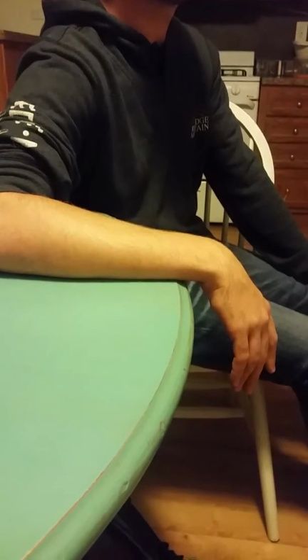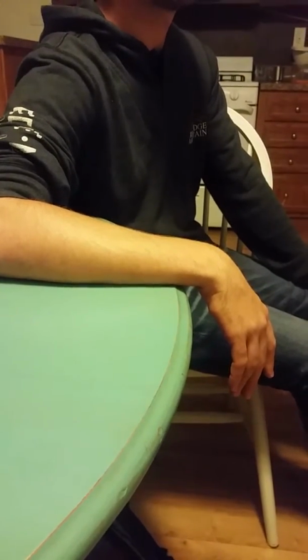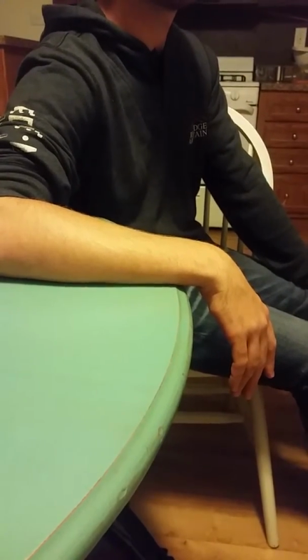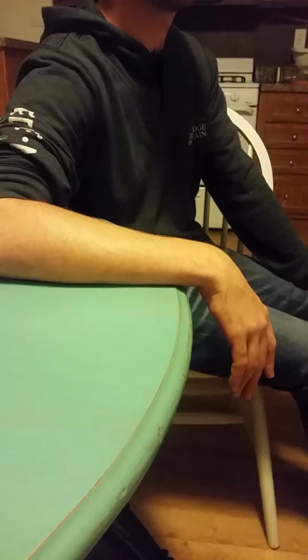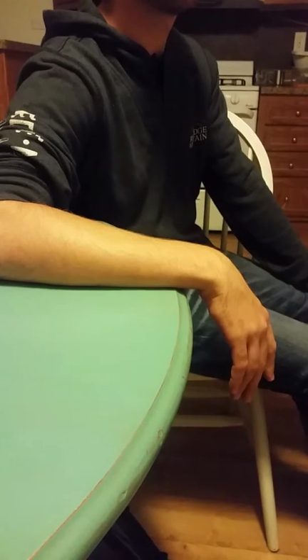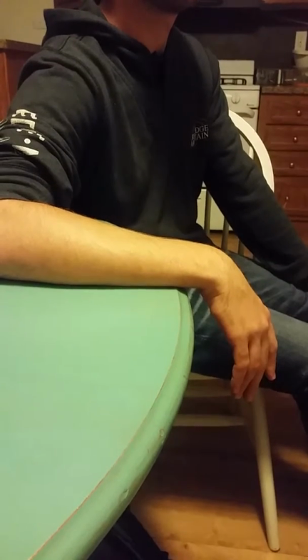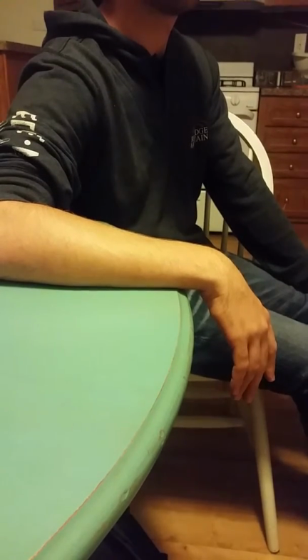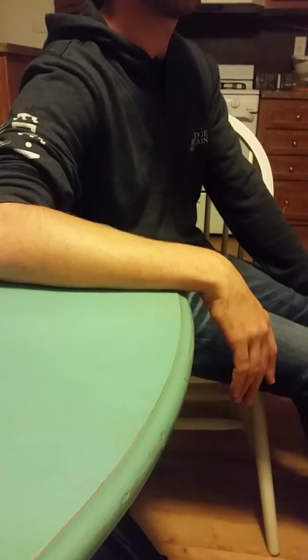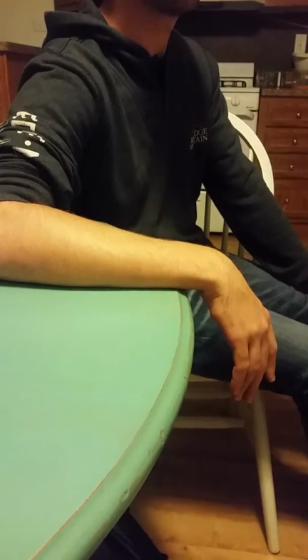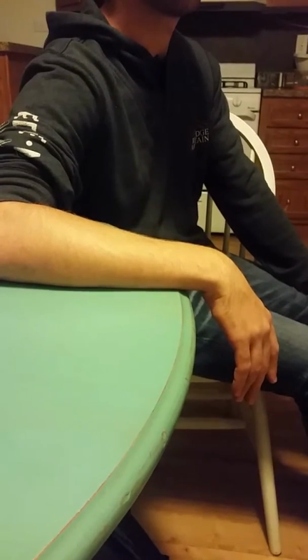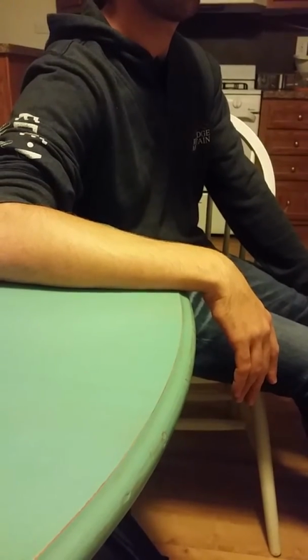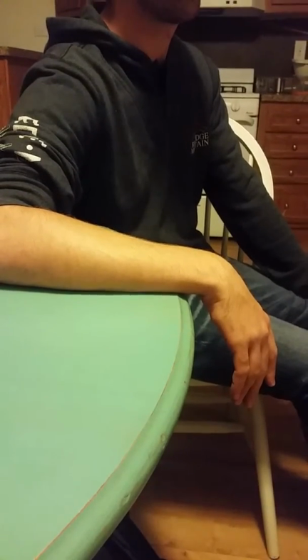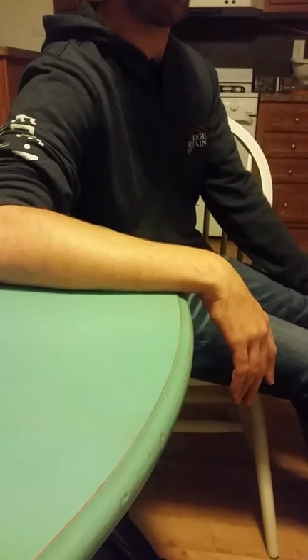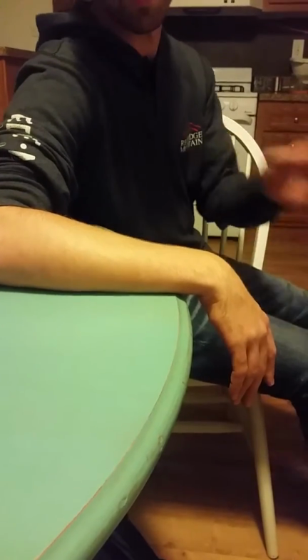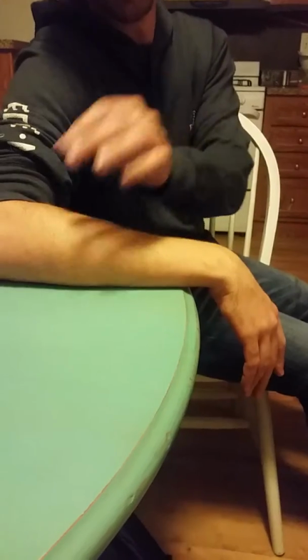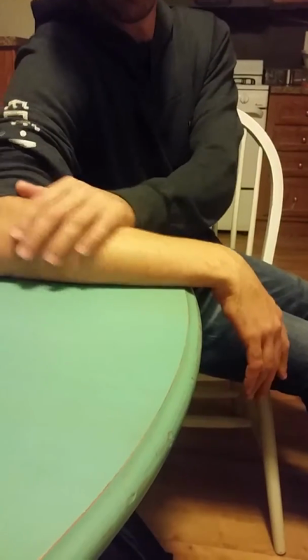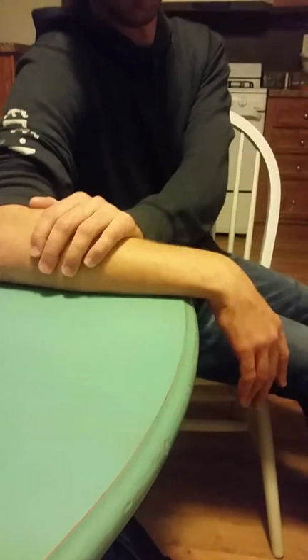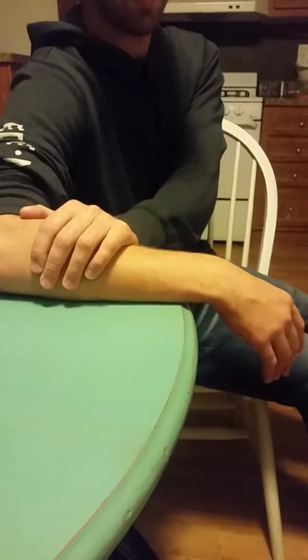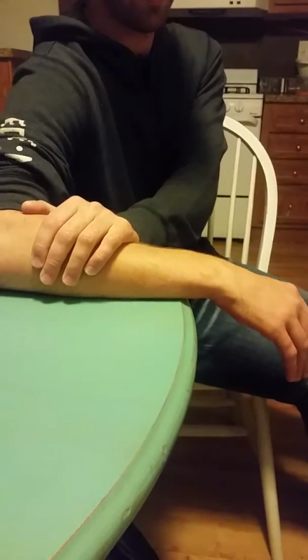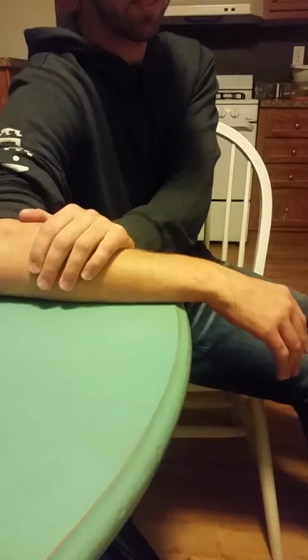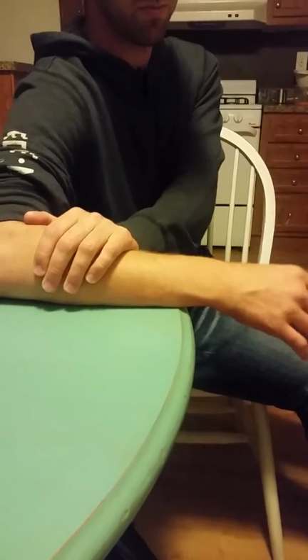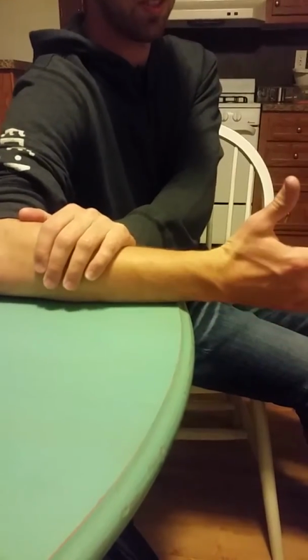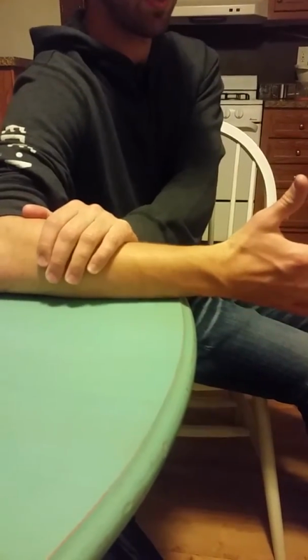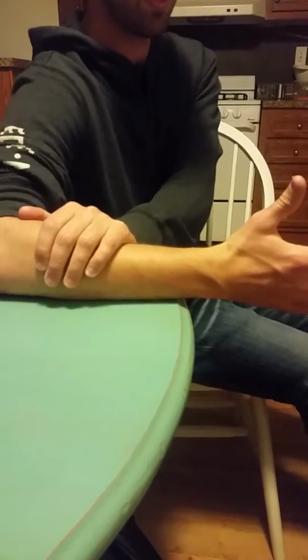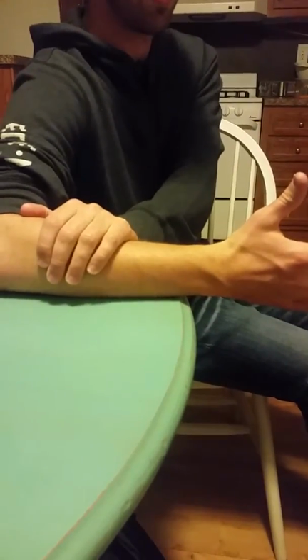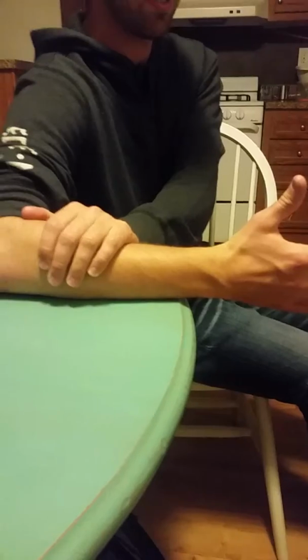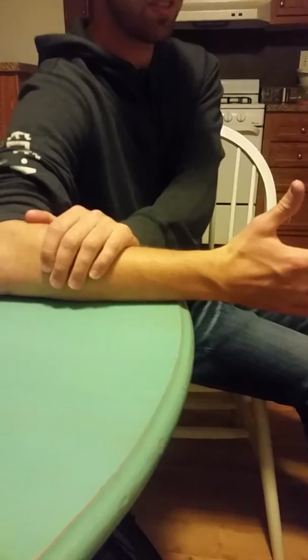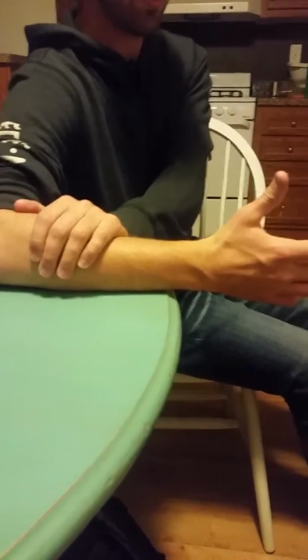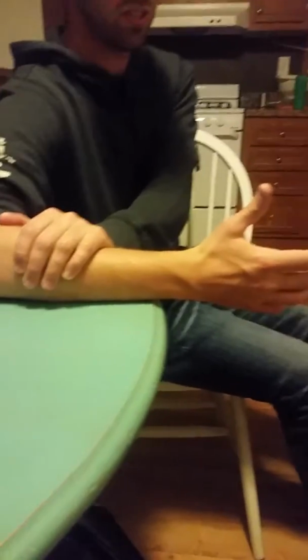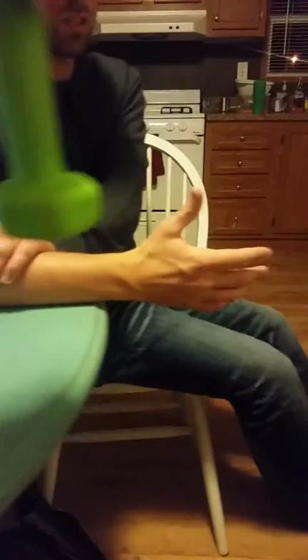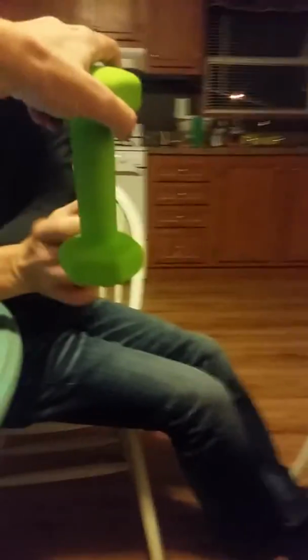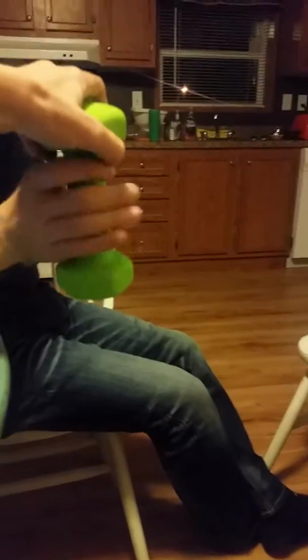We're going to have the patient seated next to the table with their forearm resting on the table, stabilized with their opposite hand. With their thumb pointed up towards the ceiling and their wrist in neutral, they'll use a hand weight for these exercises.